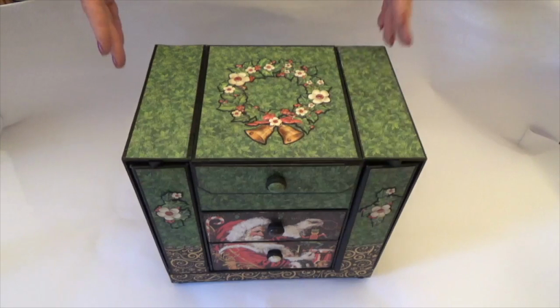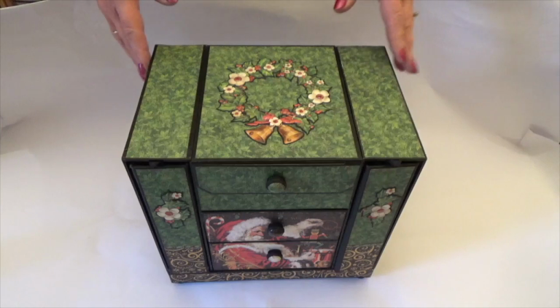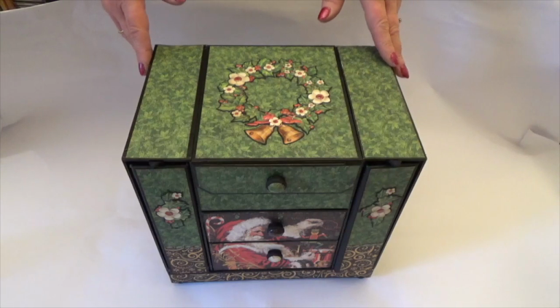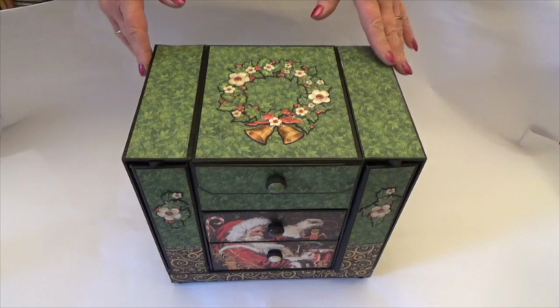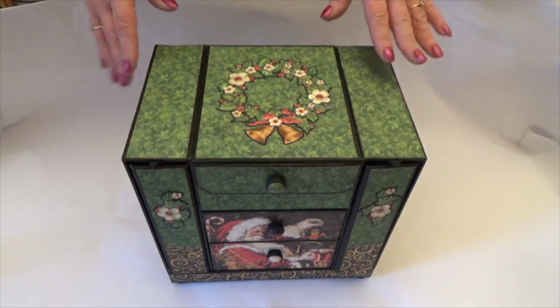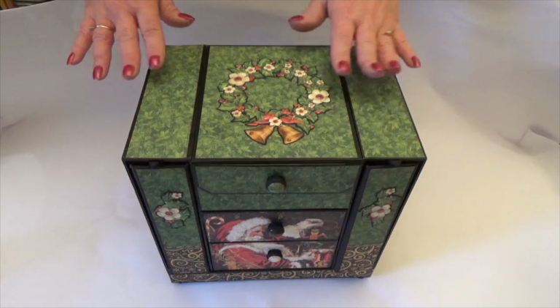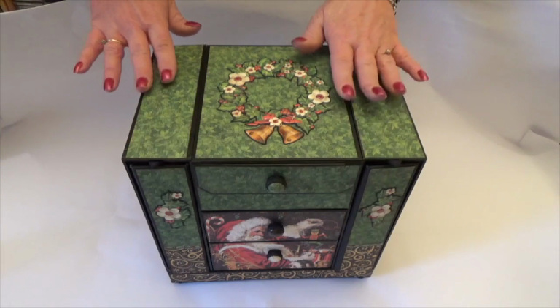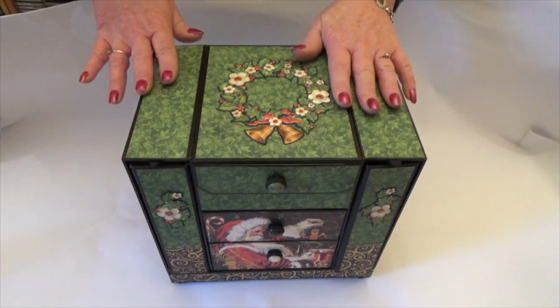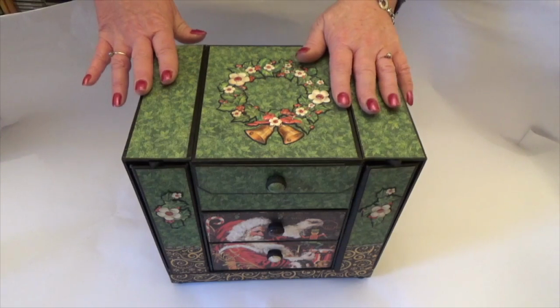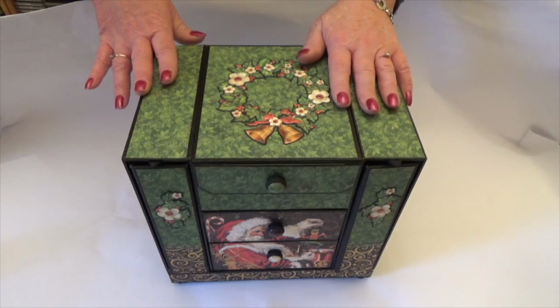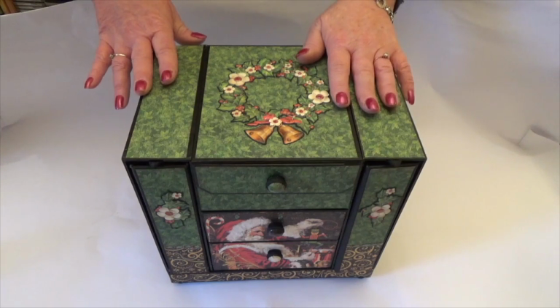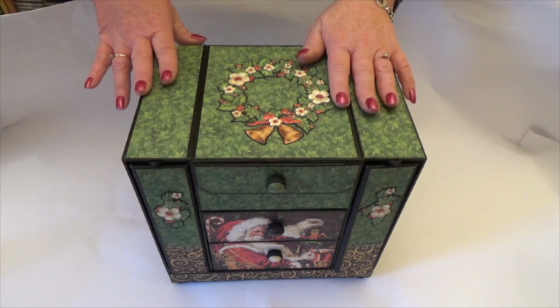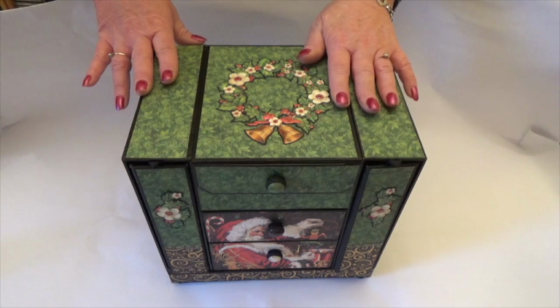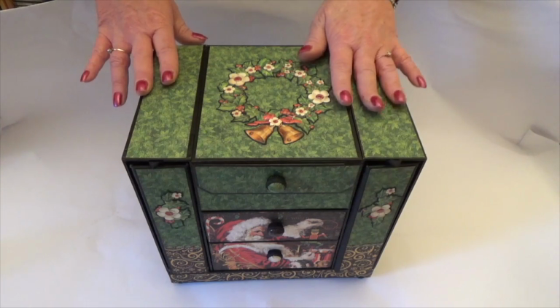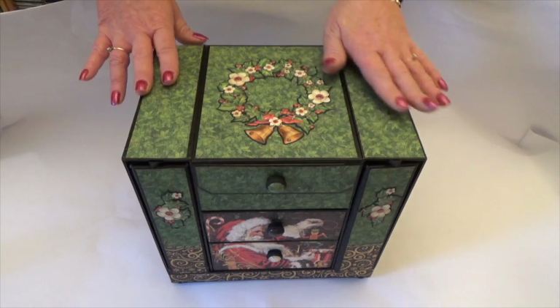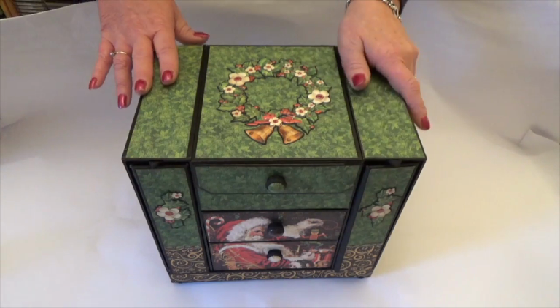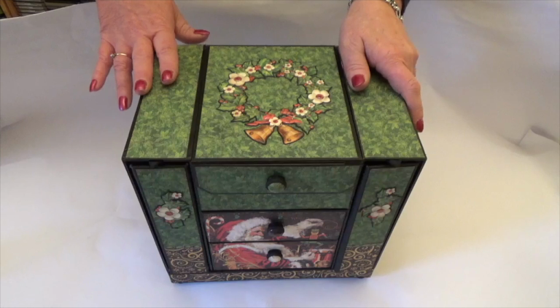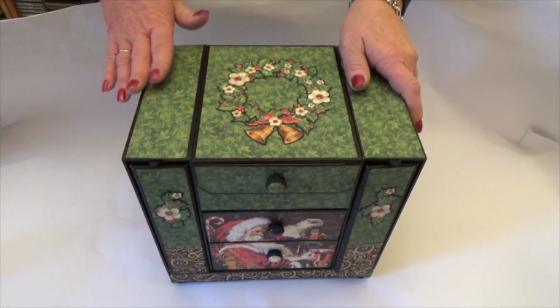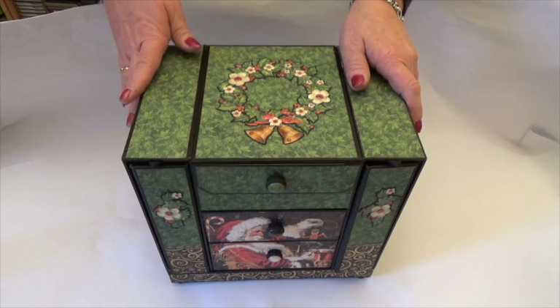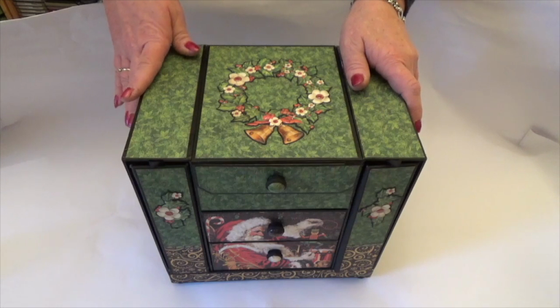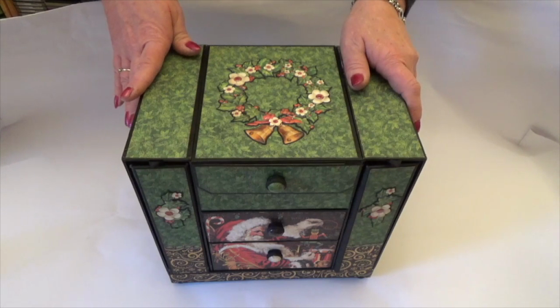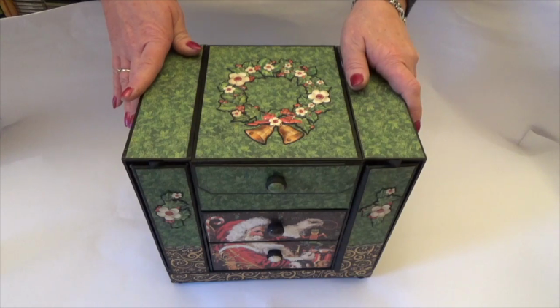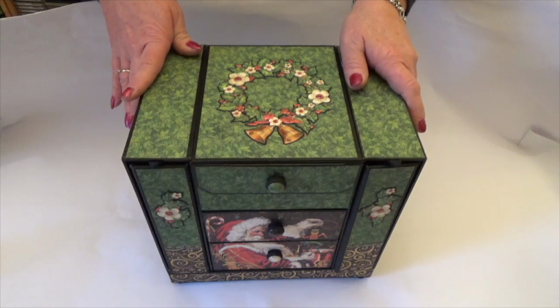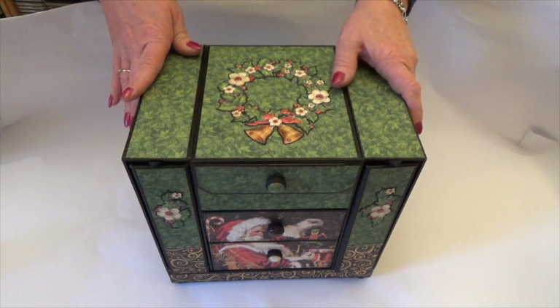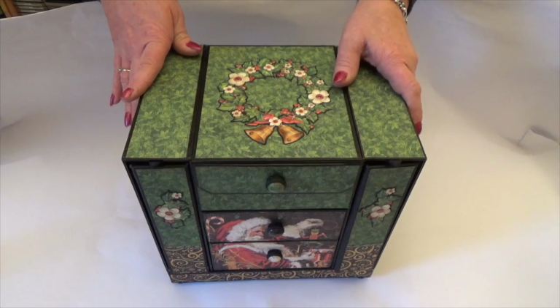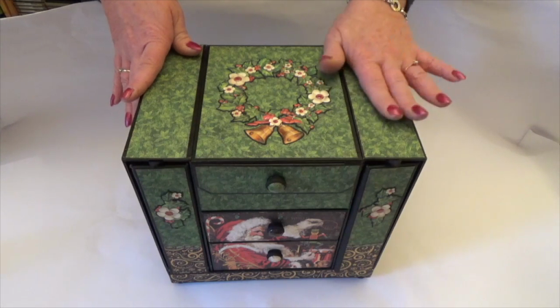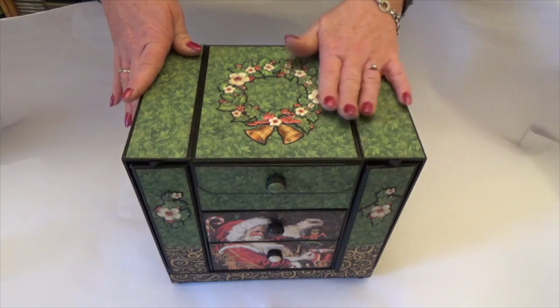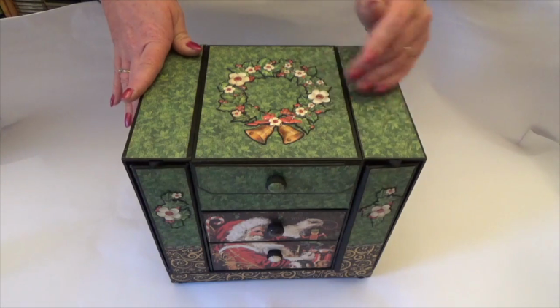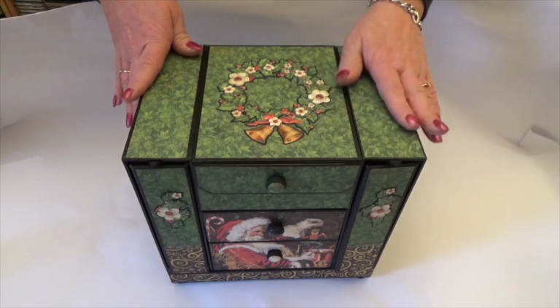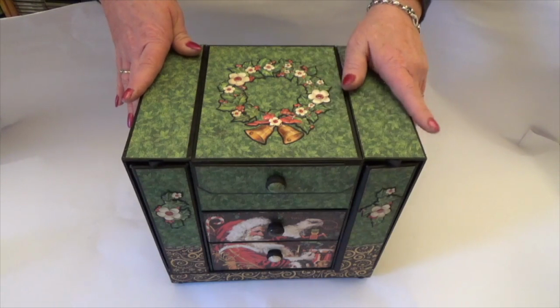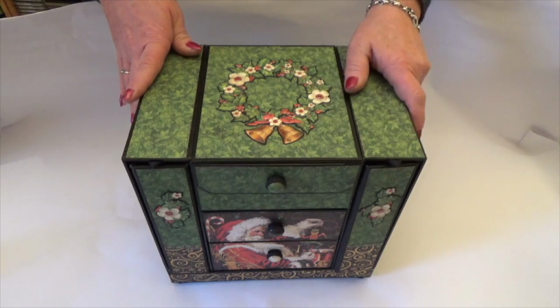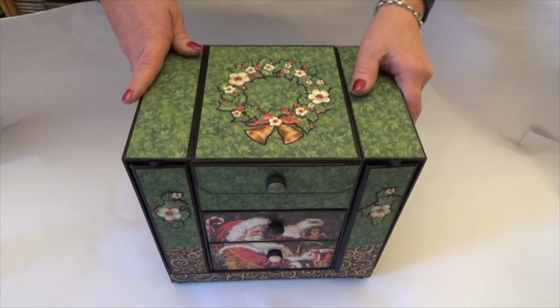Hello everybody, it's Claire here with a new project to share with you. It's this year's version of my event organiser, altered in the gorgeous St Nicholas papers.